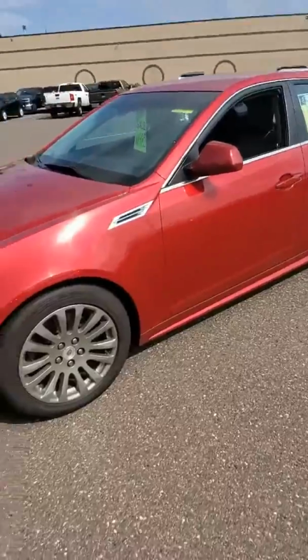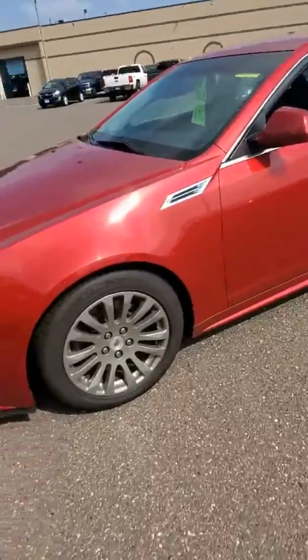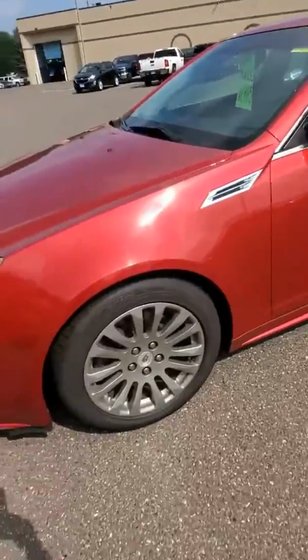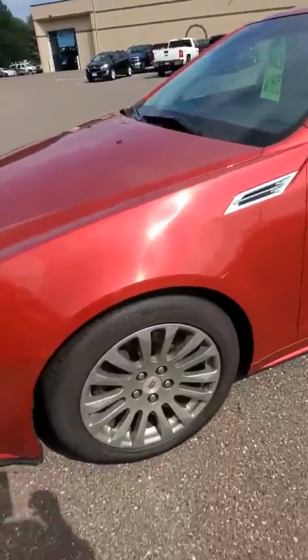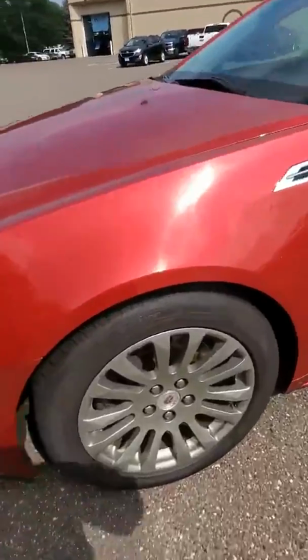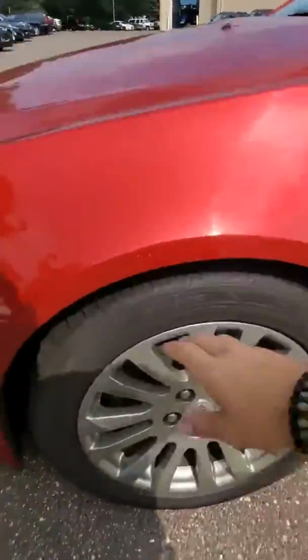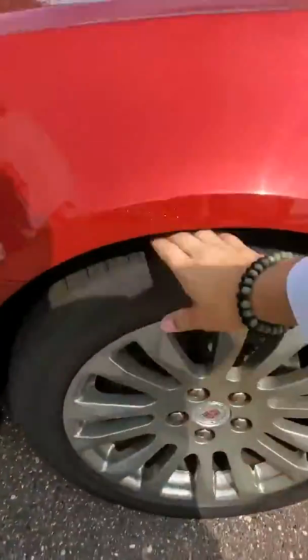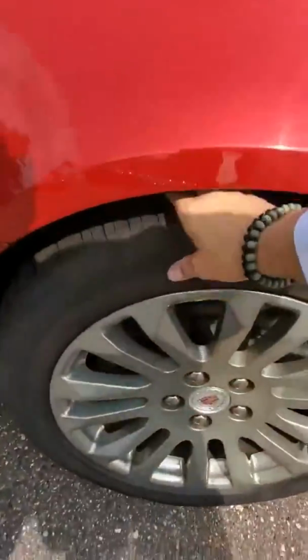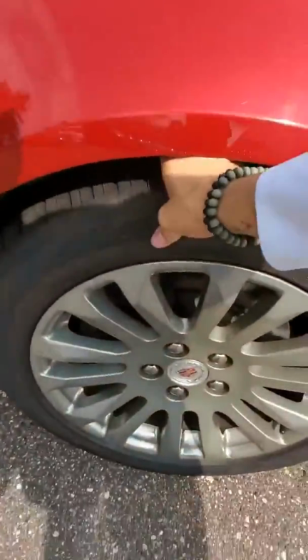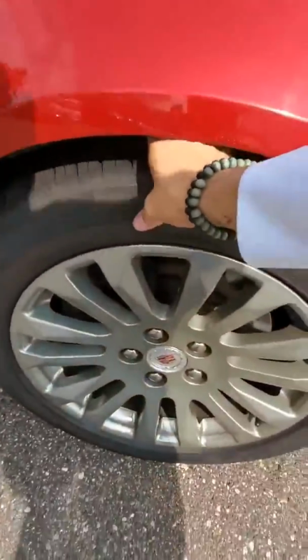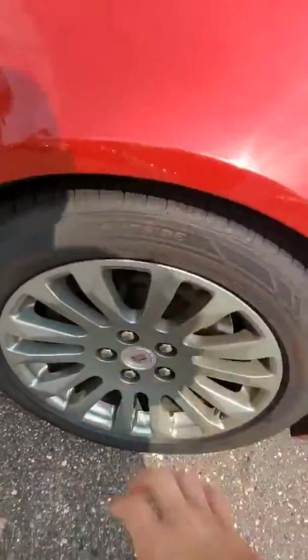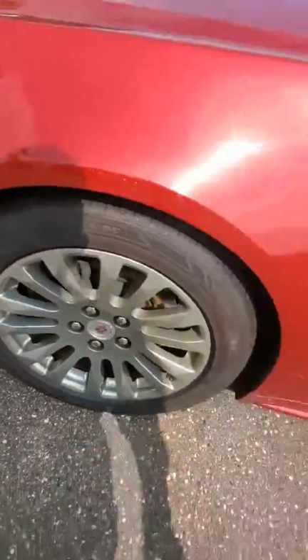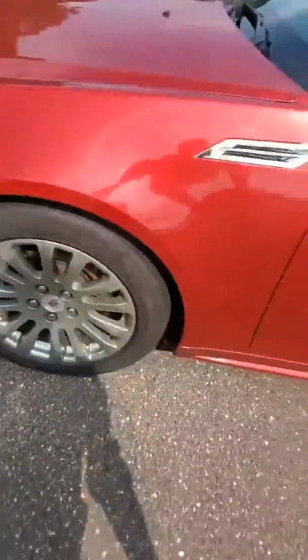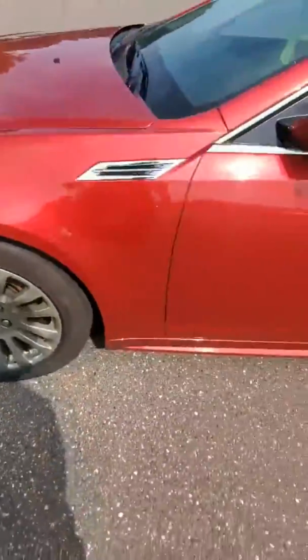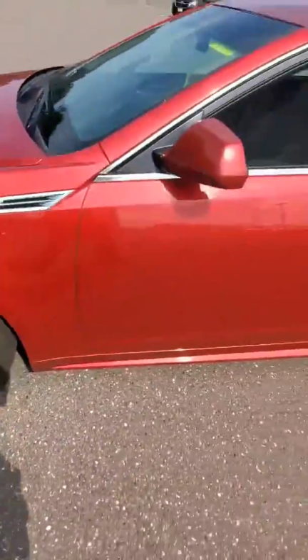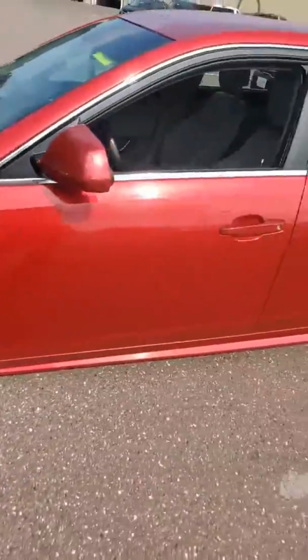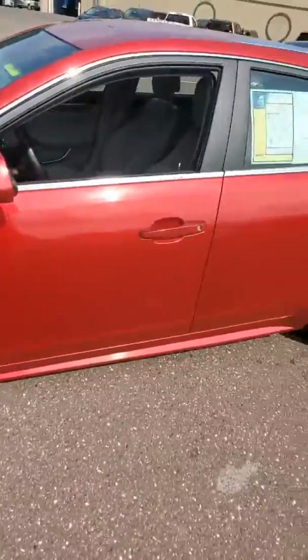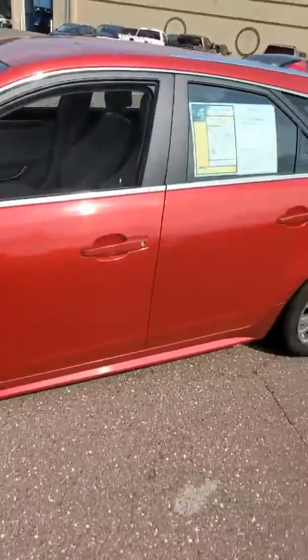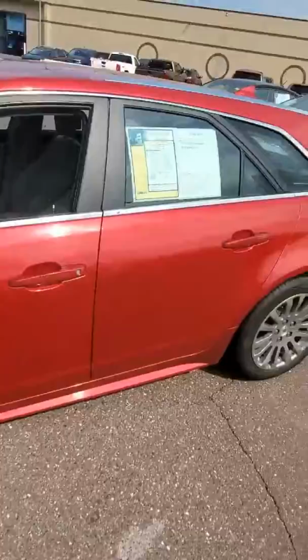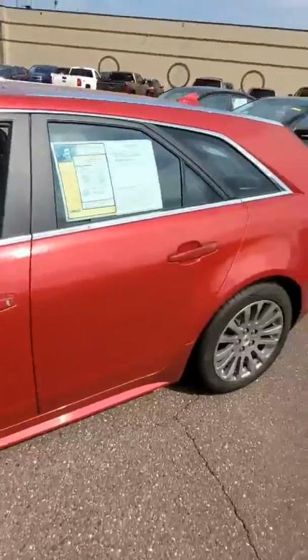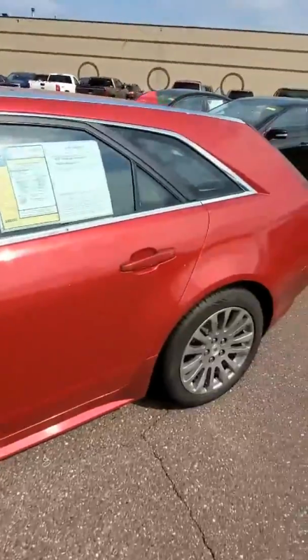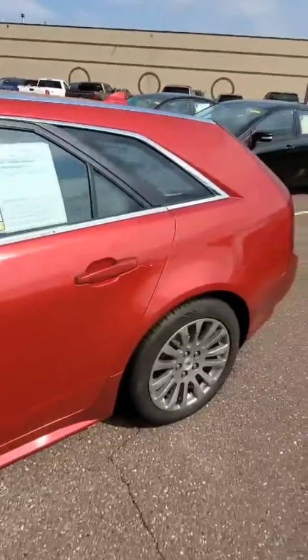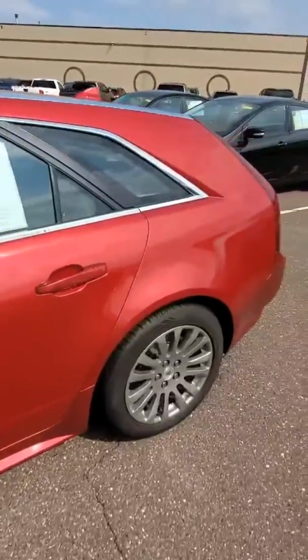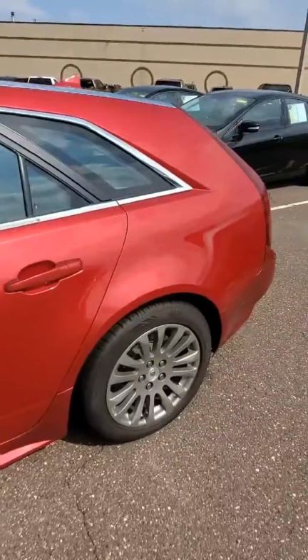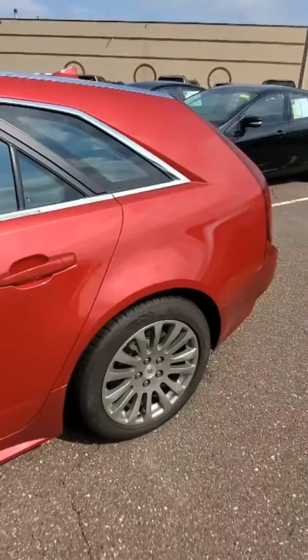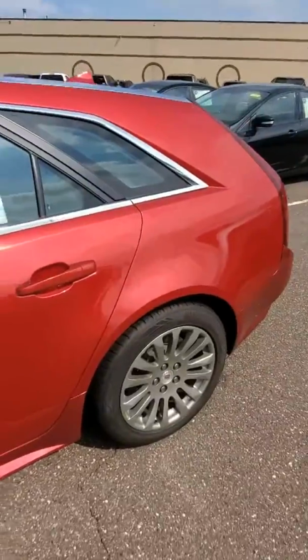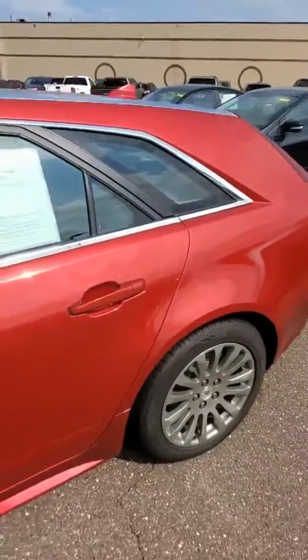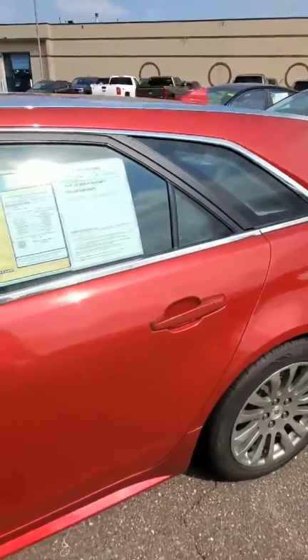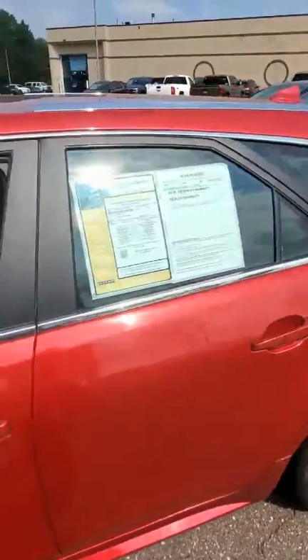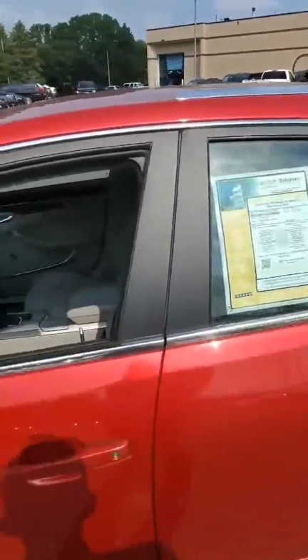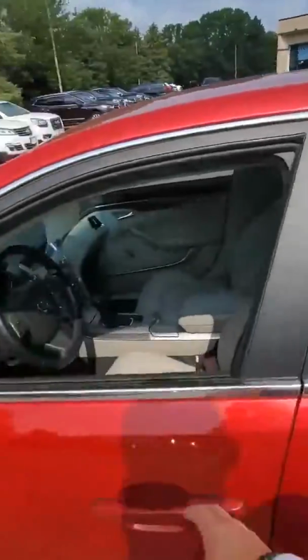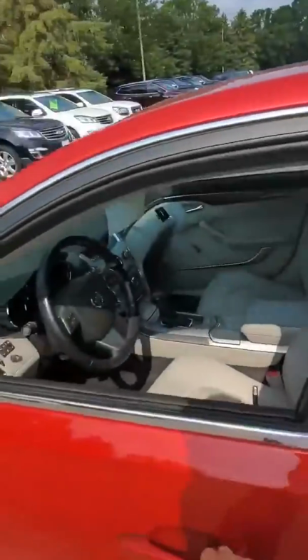Specifically on this vehicle, we actually have brand new rubbers front and back. Very clean overall. Got the premium aluminum wheels as well.